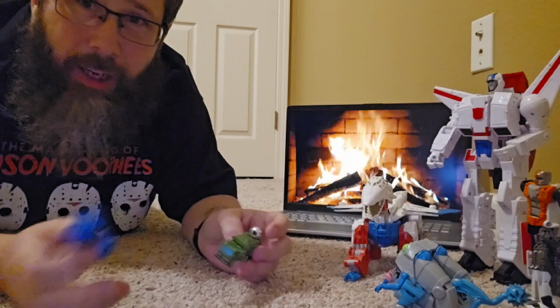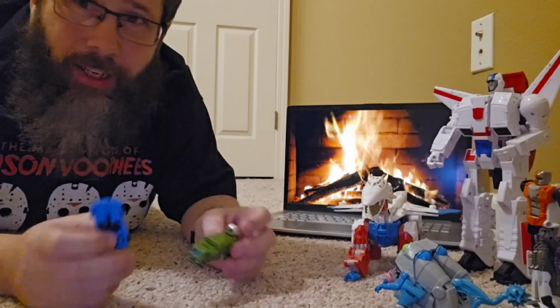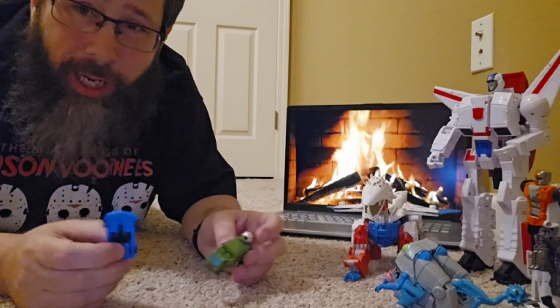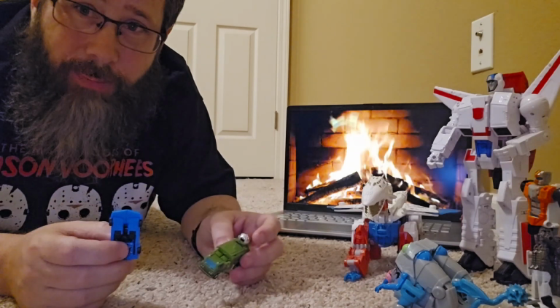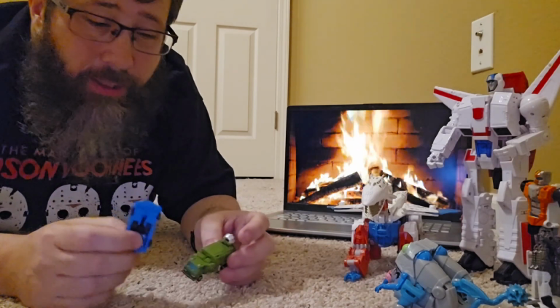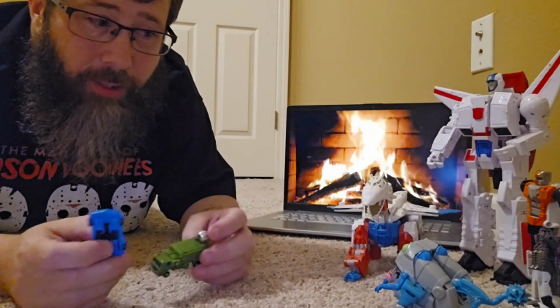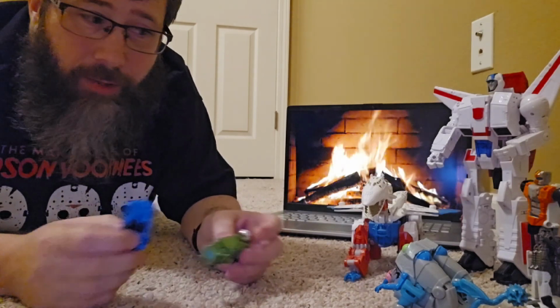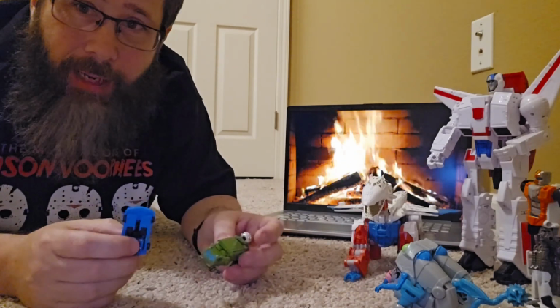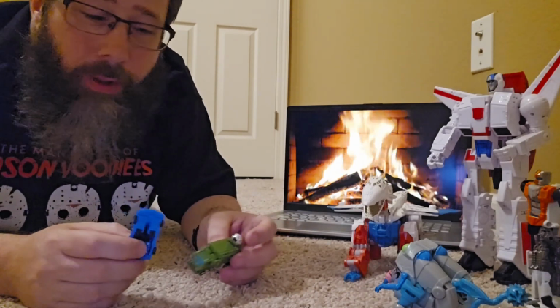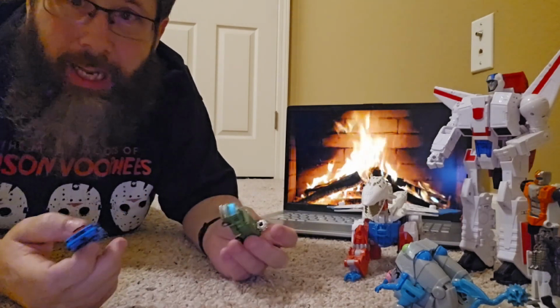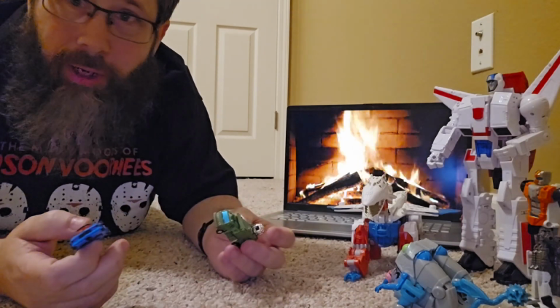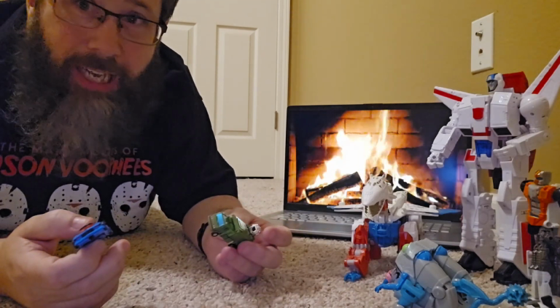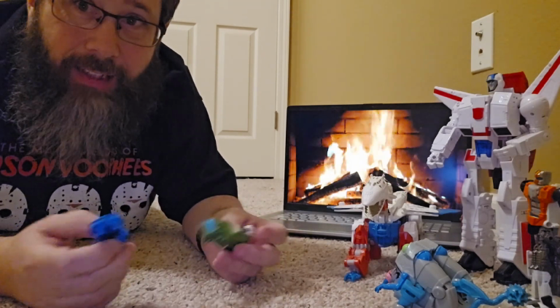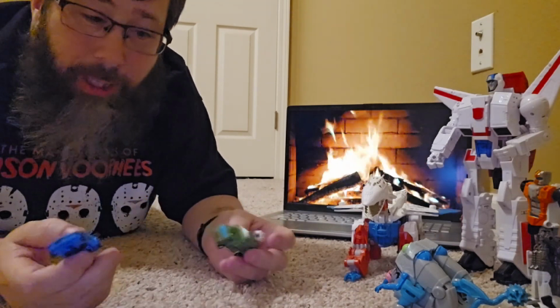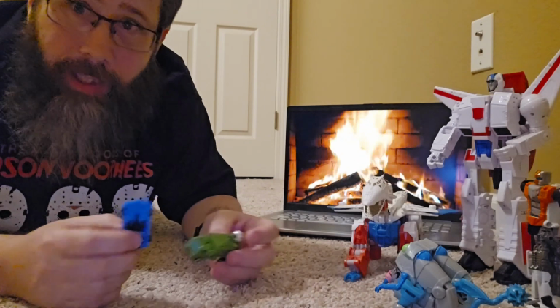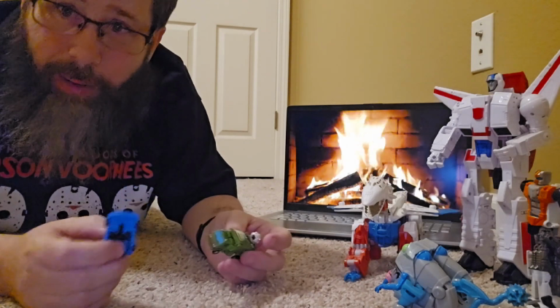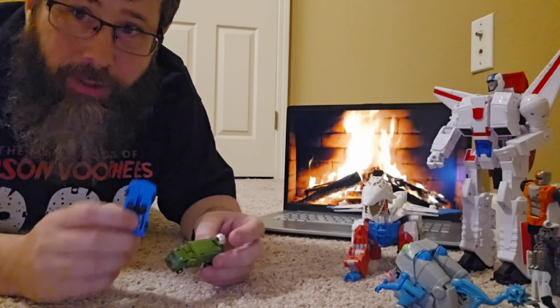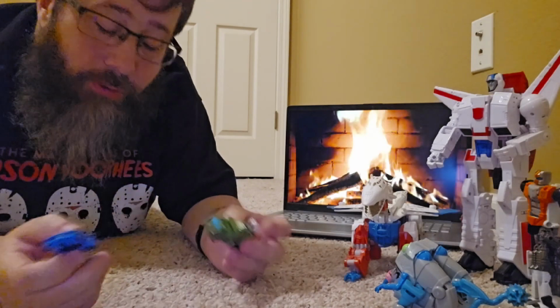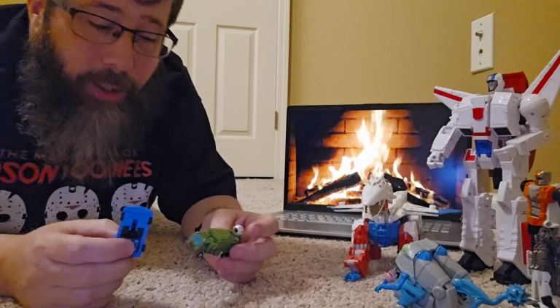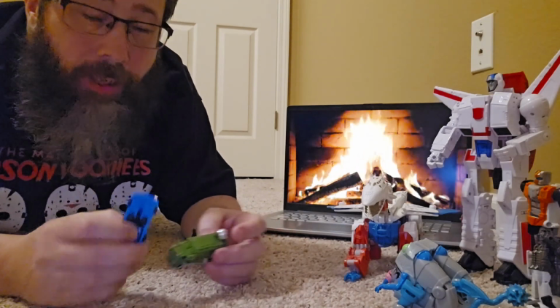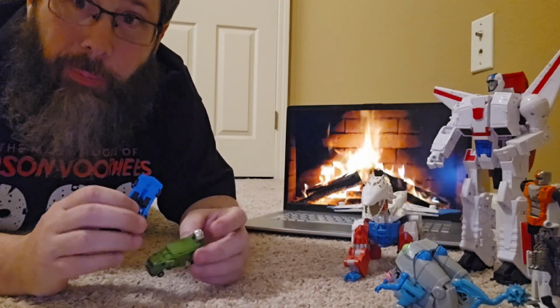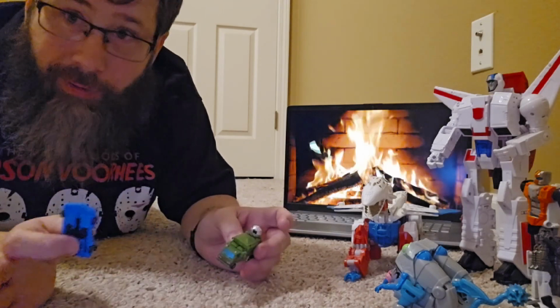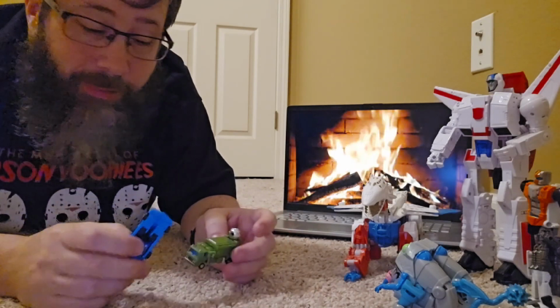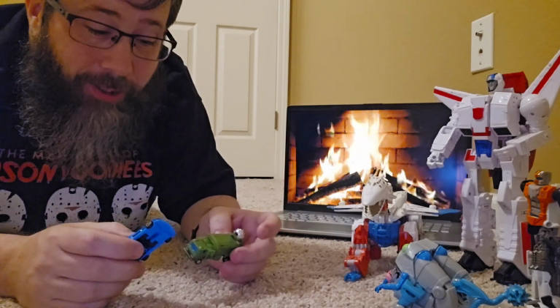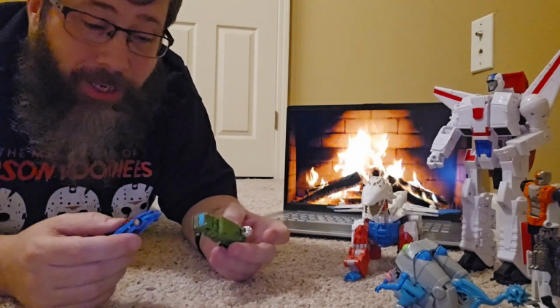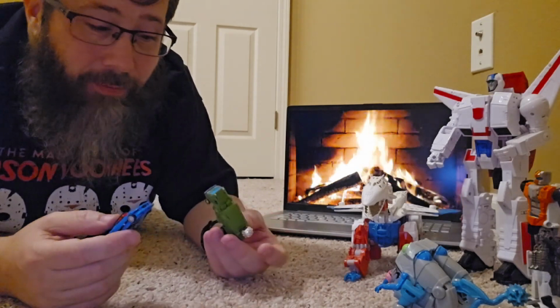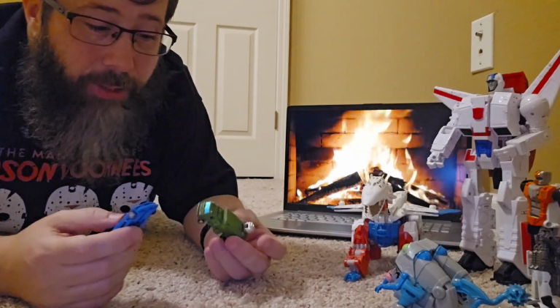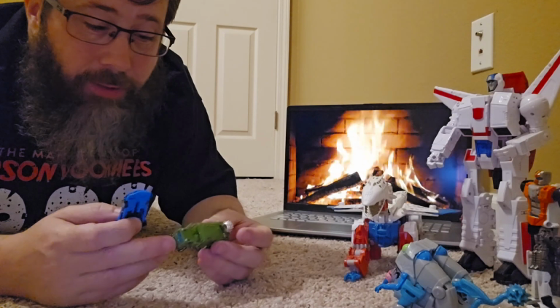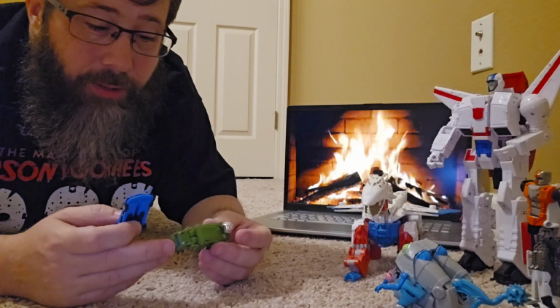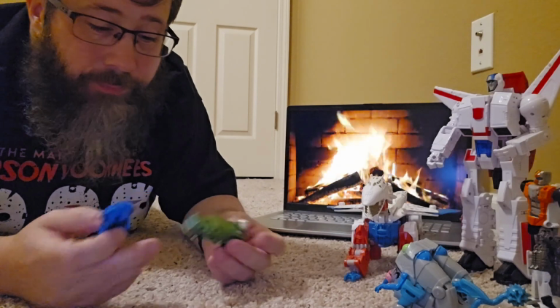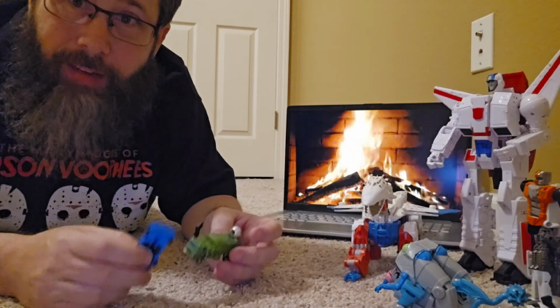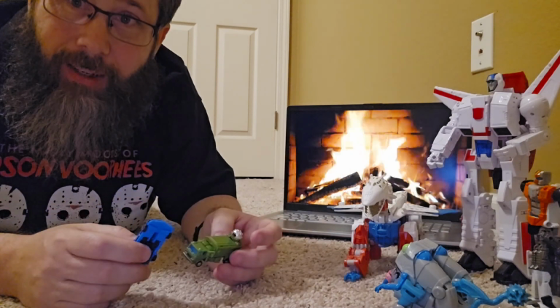Great desk bots, fun to flip back and forth. And also great for your Titan class - your Metroplex, Fort Max, all that good stuff, Tripticon. These are perfect for them. Overall, really good. Materials feel good too. I like them.